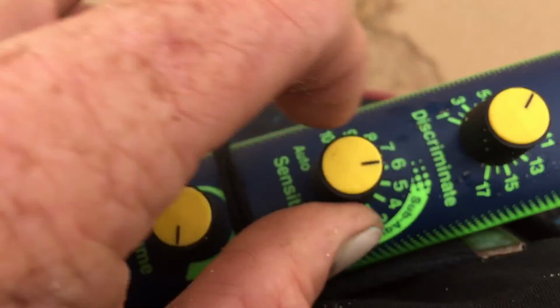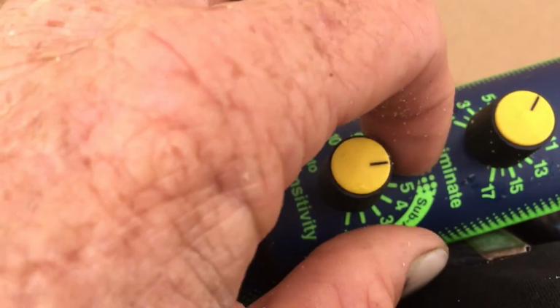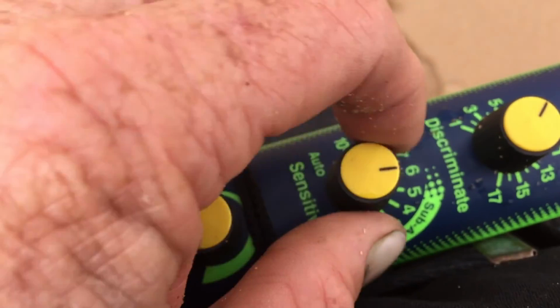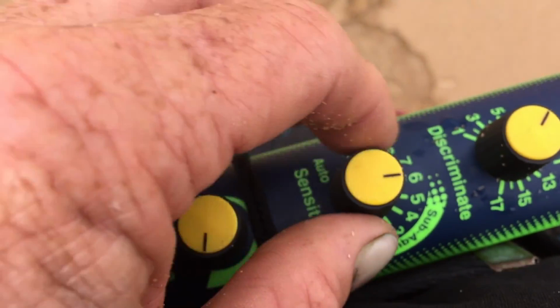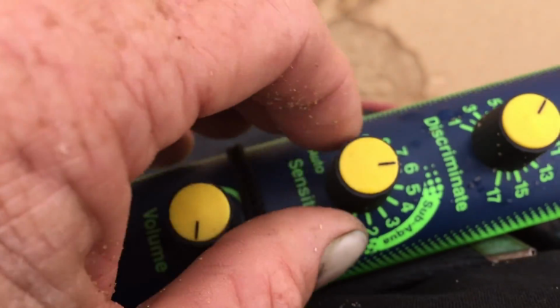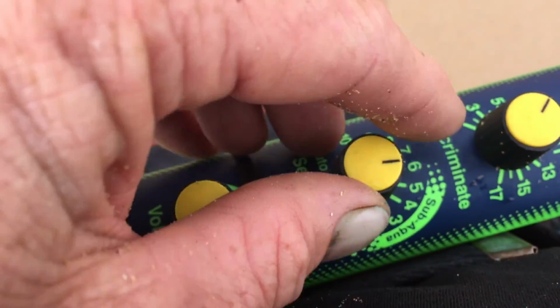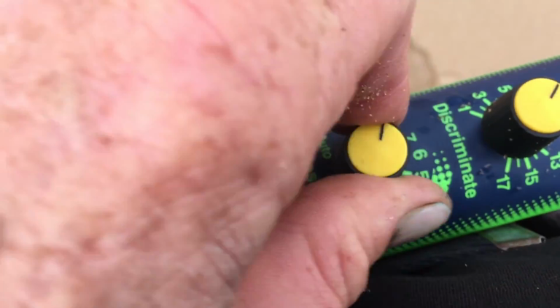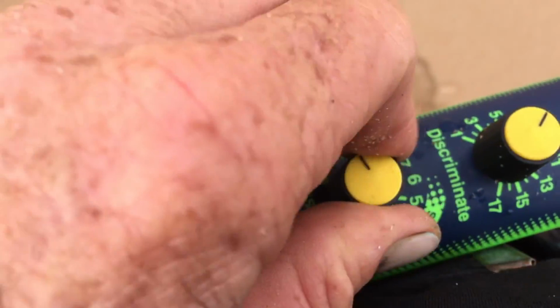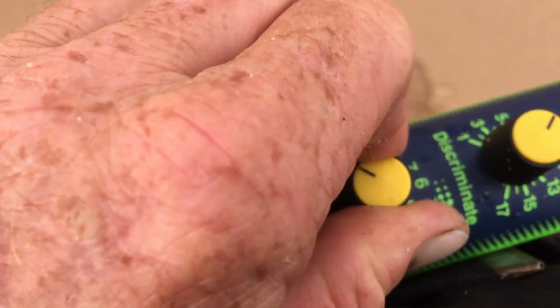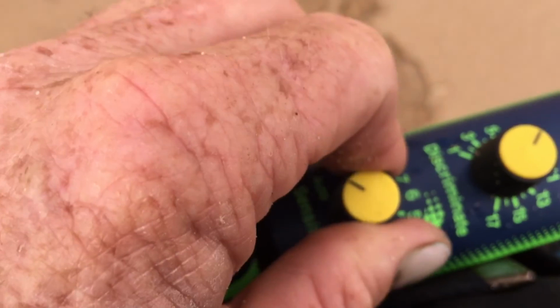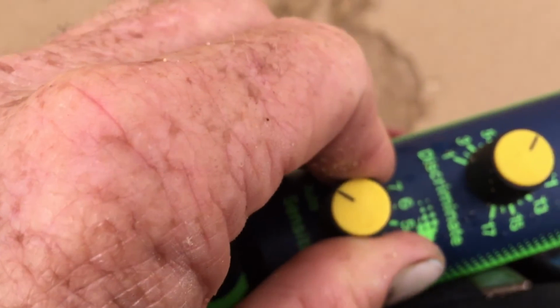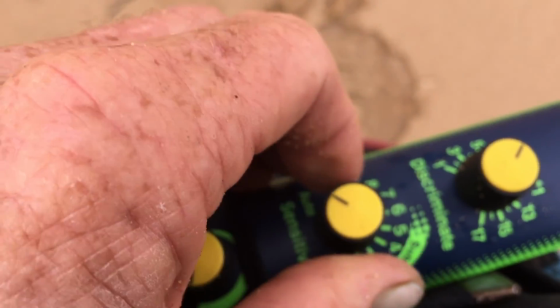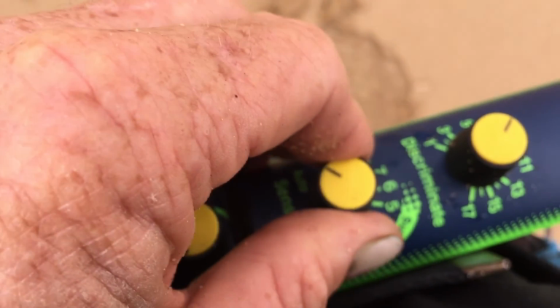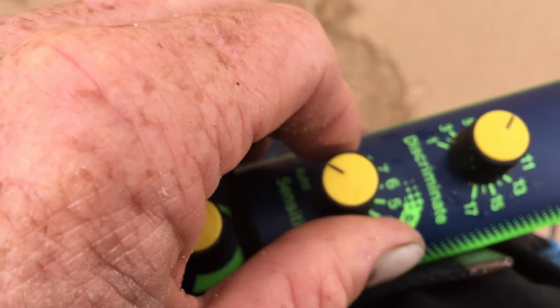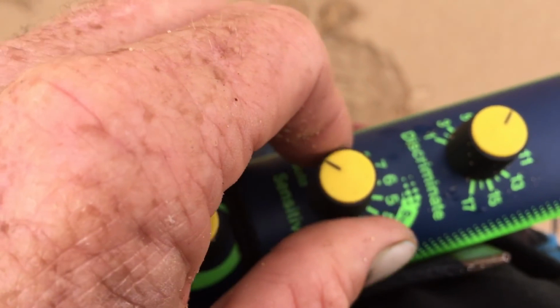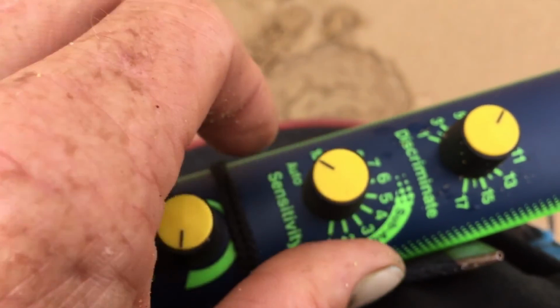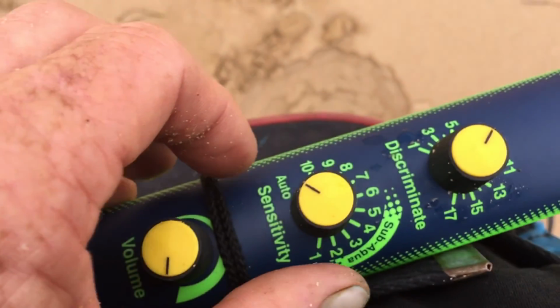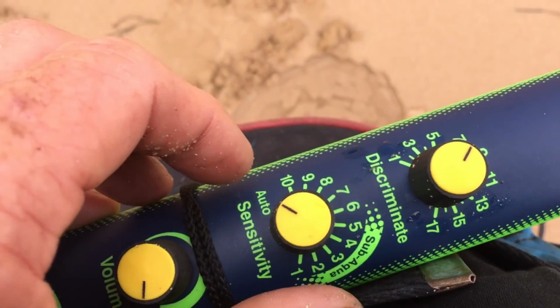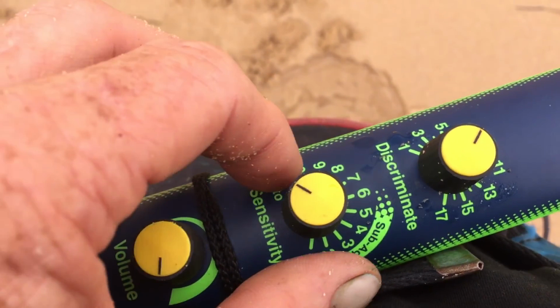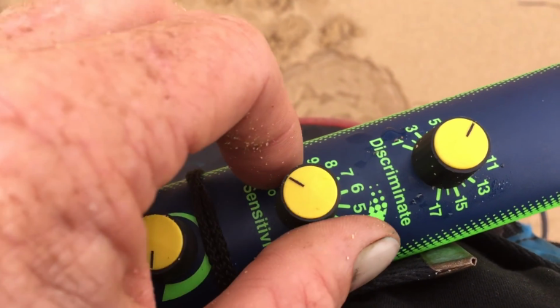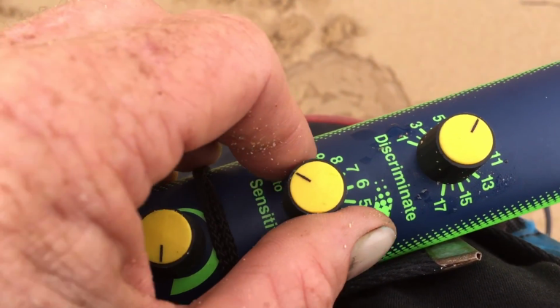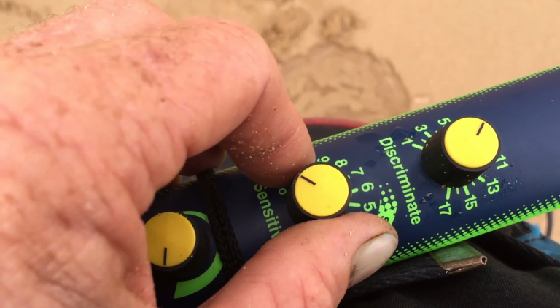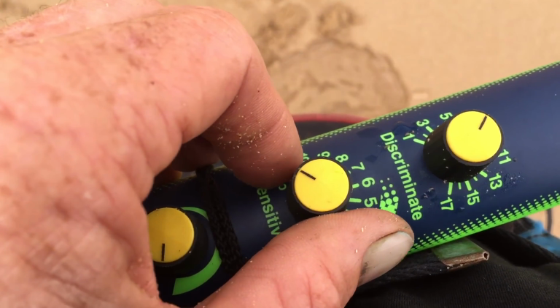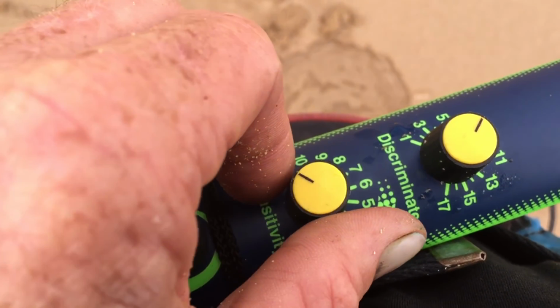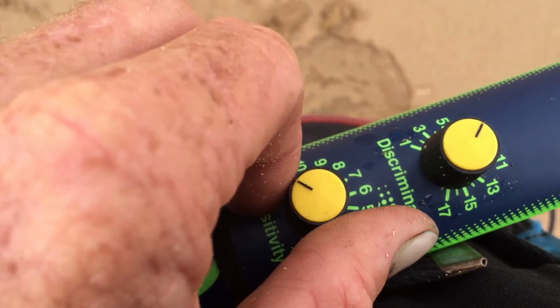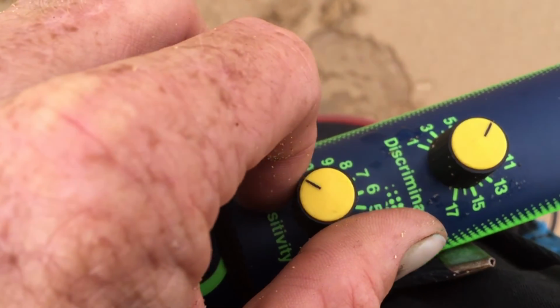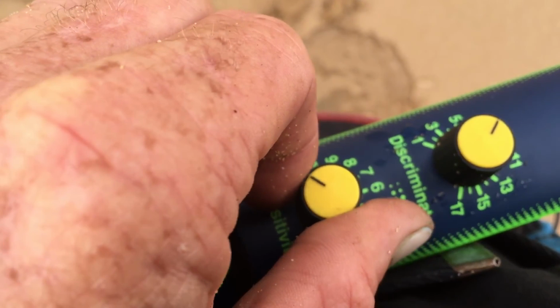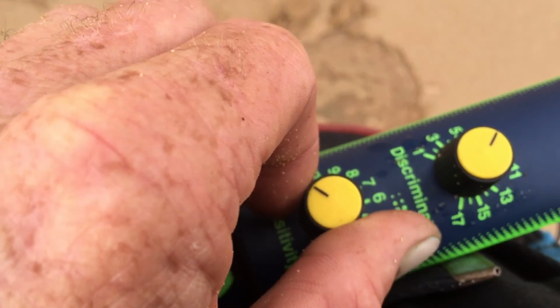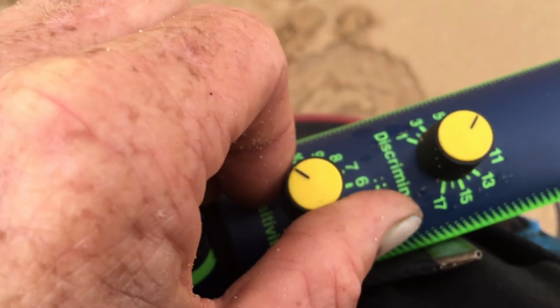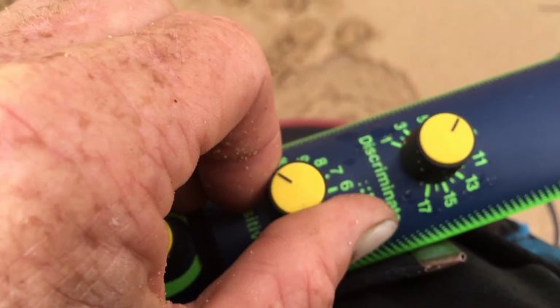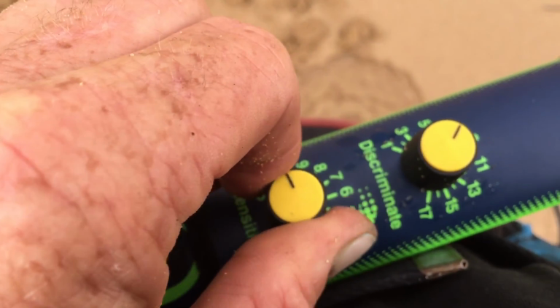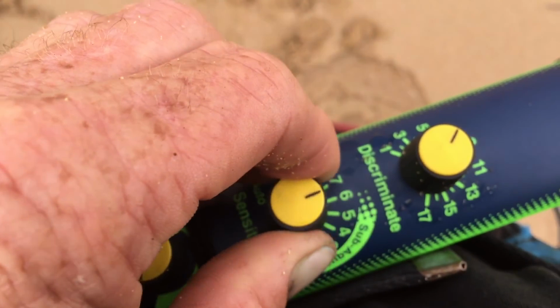I've got it on the borderline of just sand and sea — you can turn it on, it gives about an extra inch to two inches of punch. But you'll get a false readout every 15 seconds or so, and if you keep going back to check that, it's just frustrating.